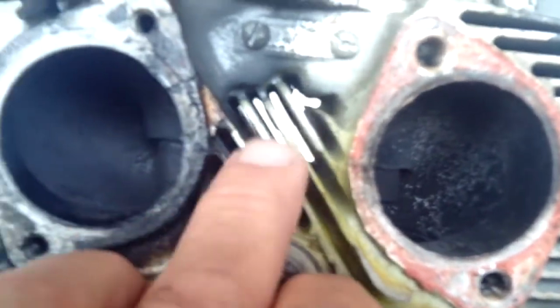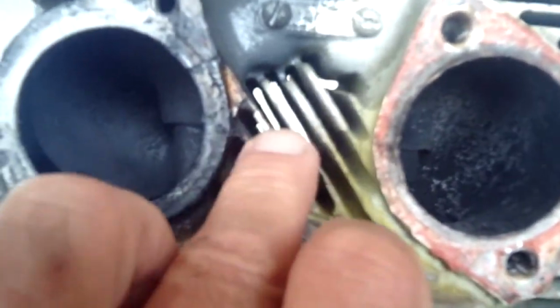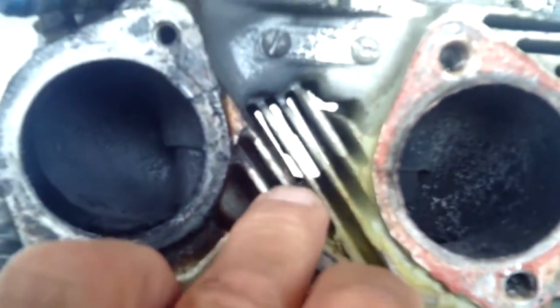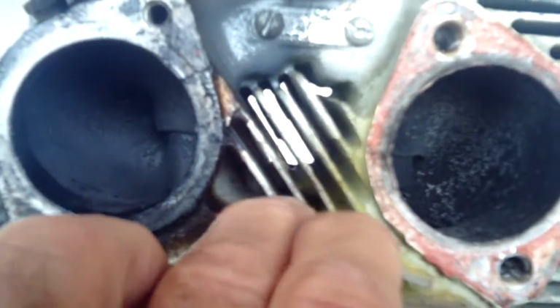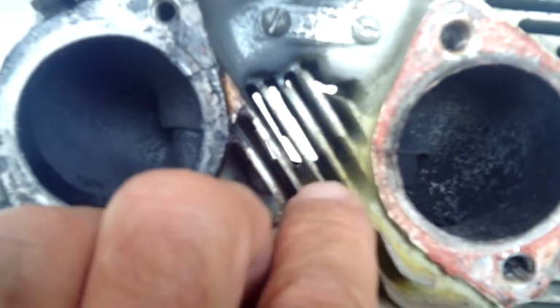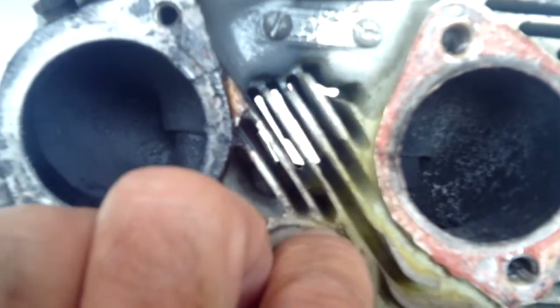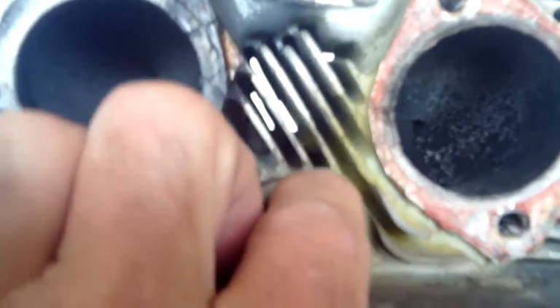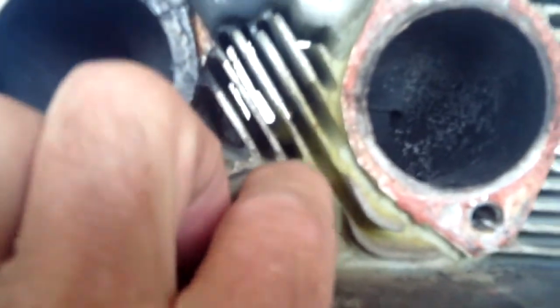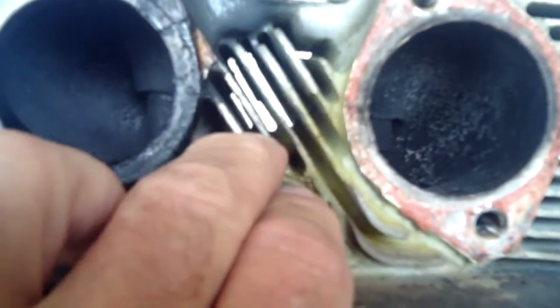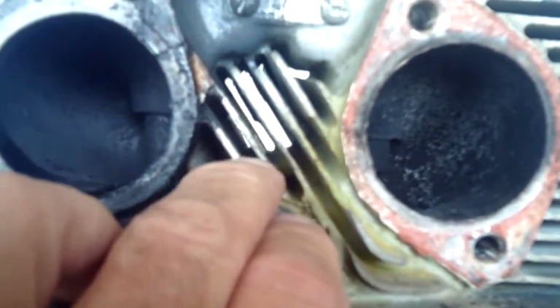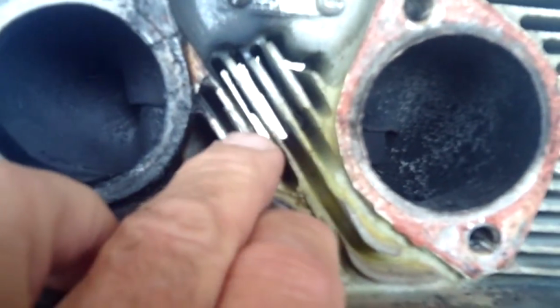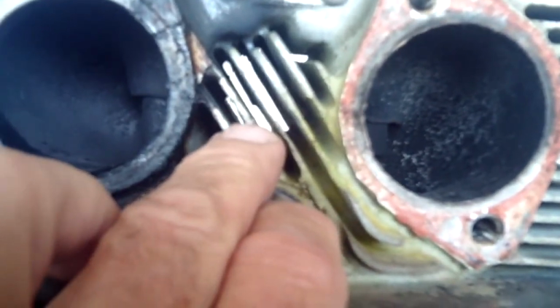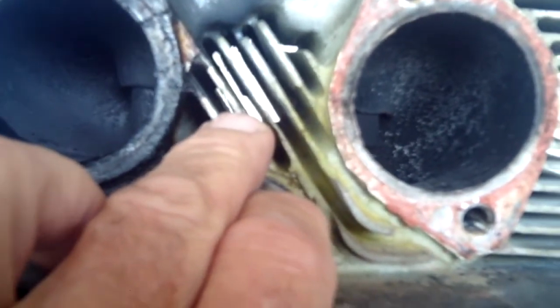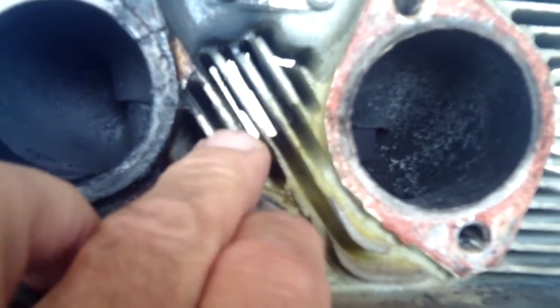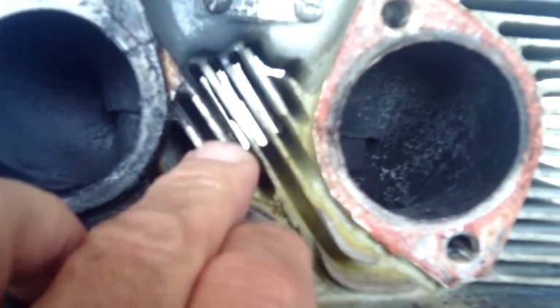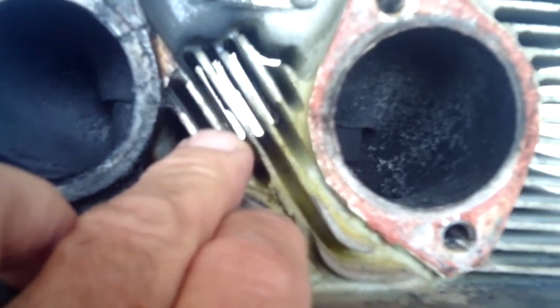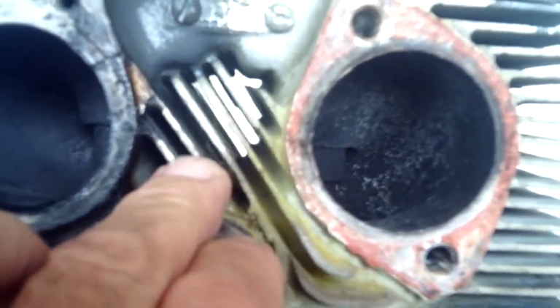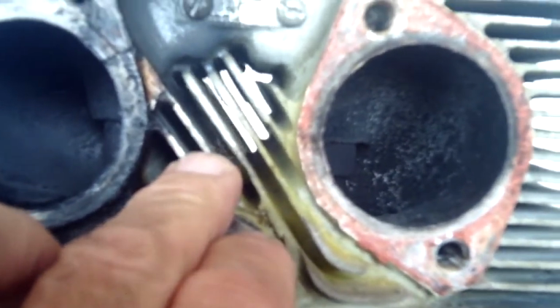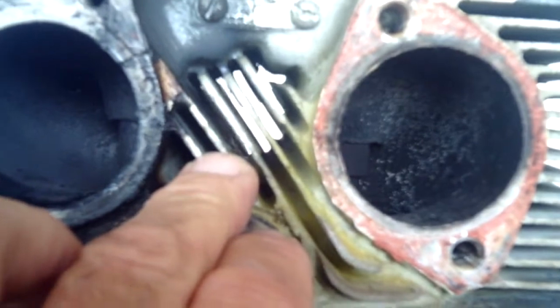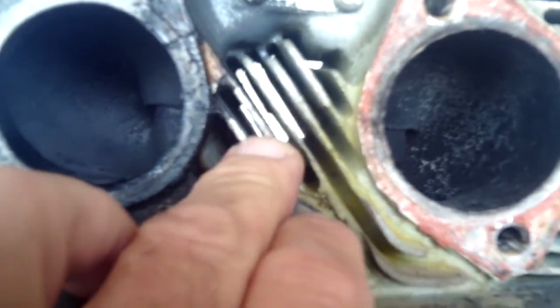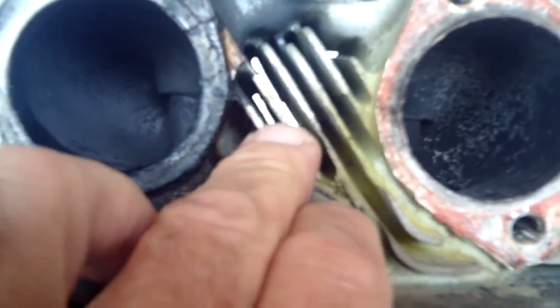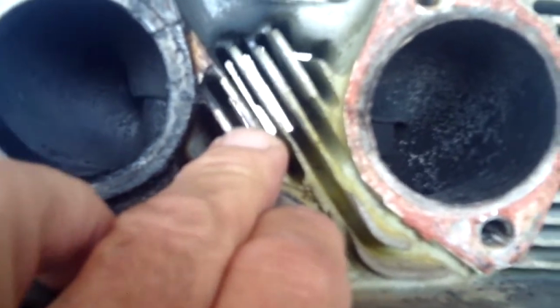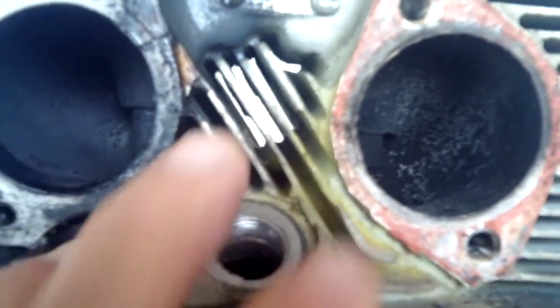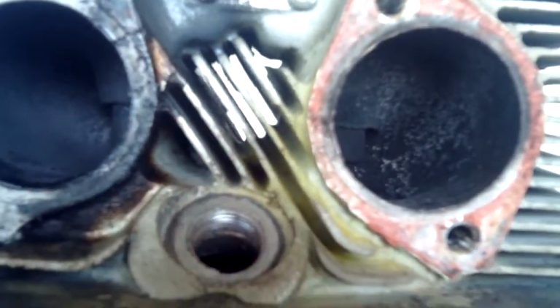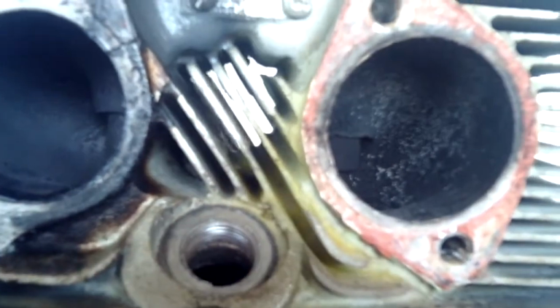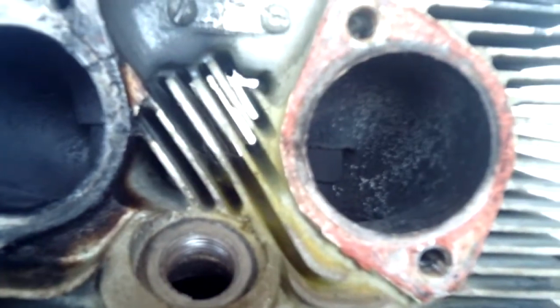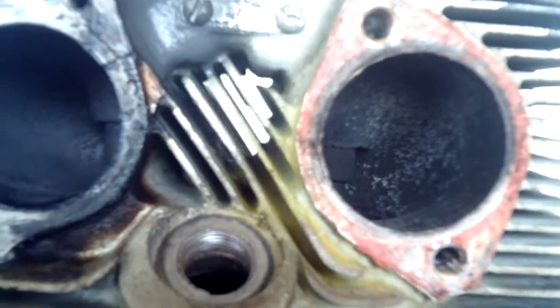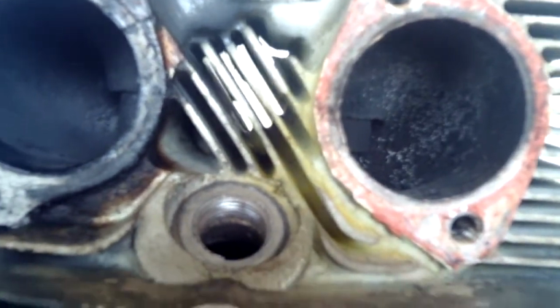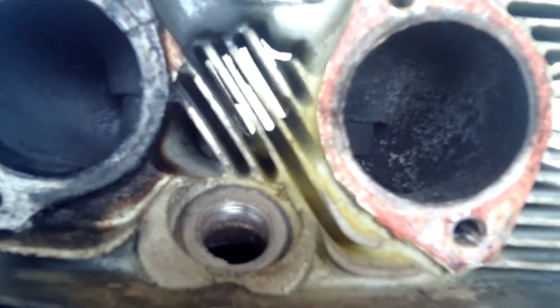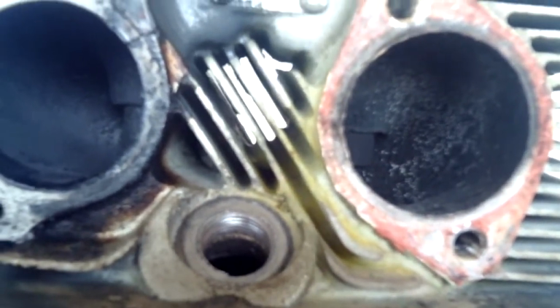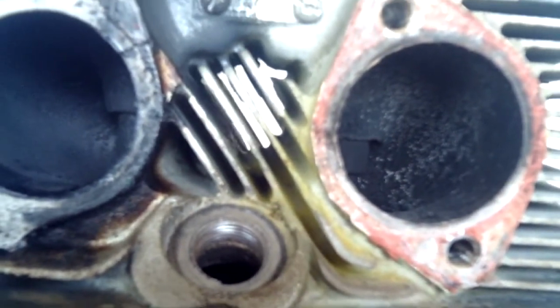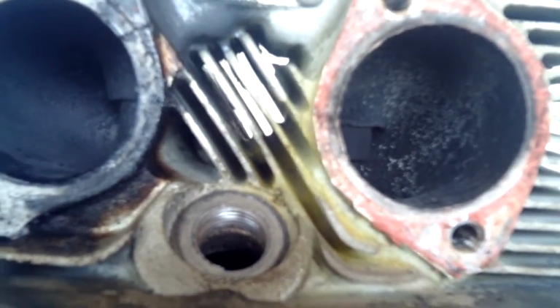Right here in the middle of this boss, these are some of the really critical threads, and you want to make sure that they're completely open and not flashed over. There were some problems with Lycoming cylinders in the past.